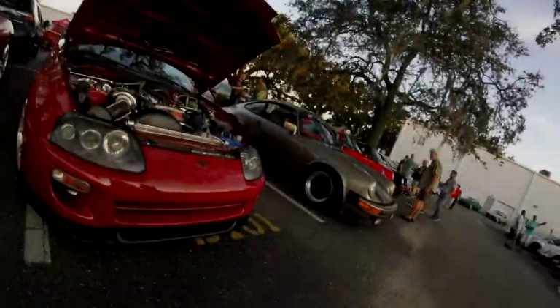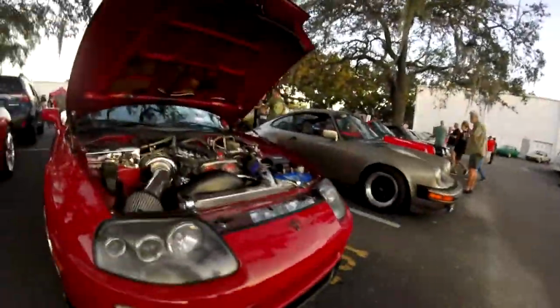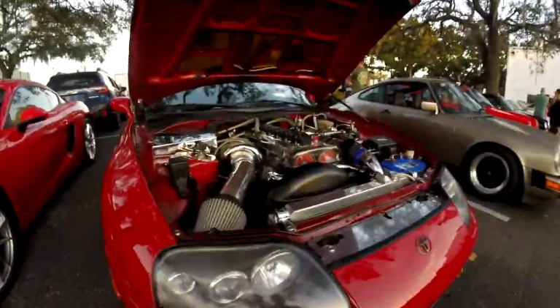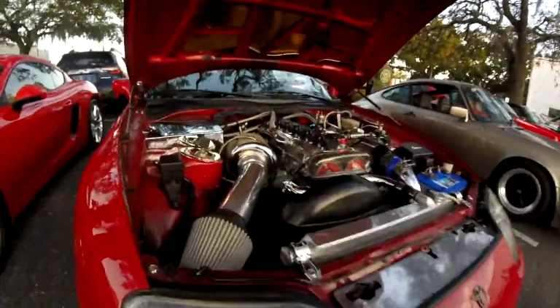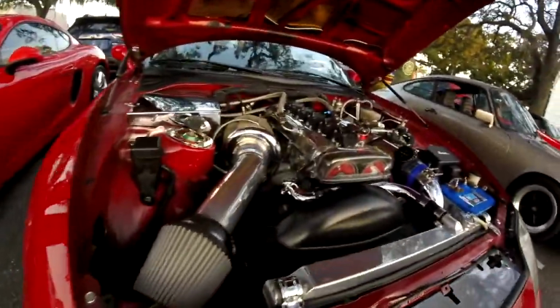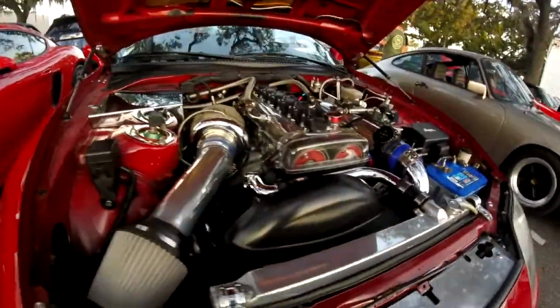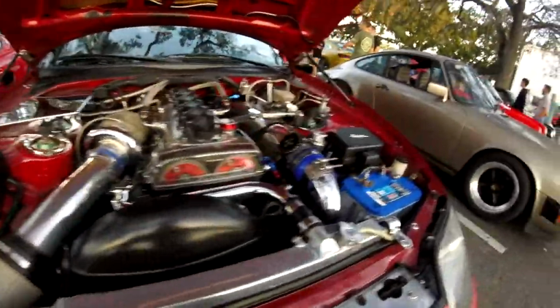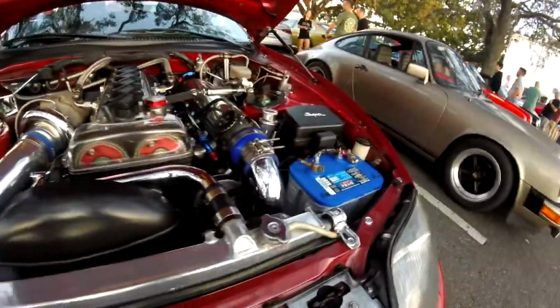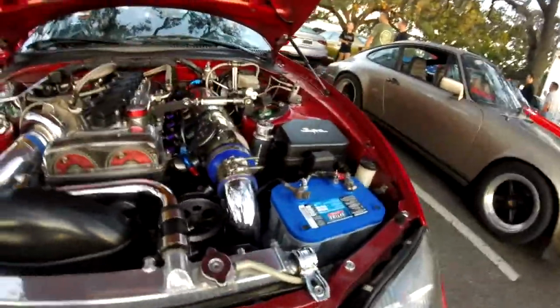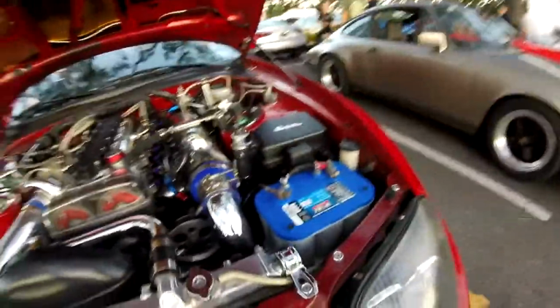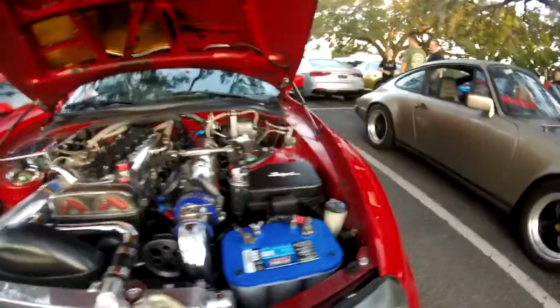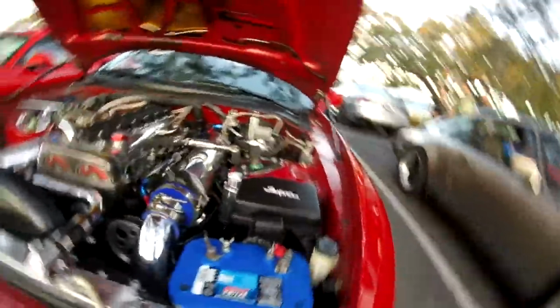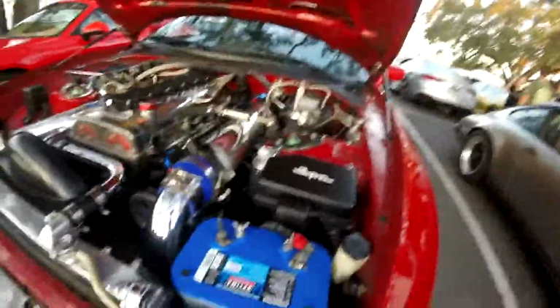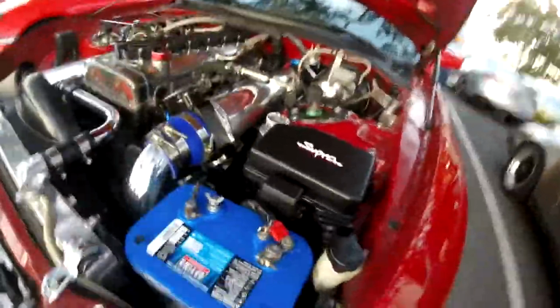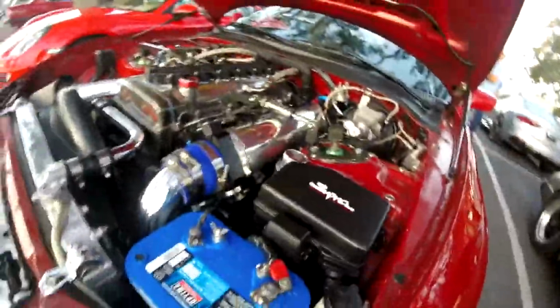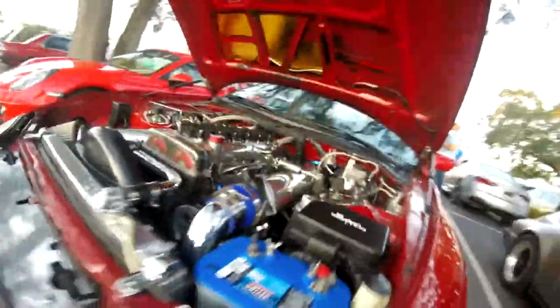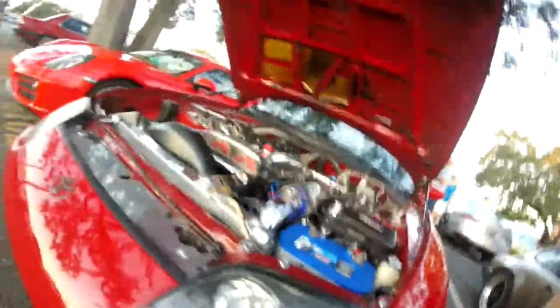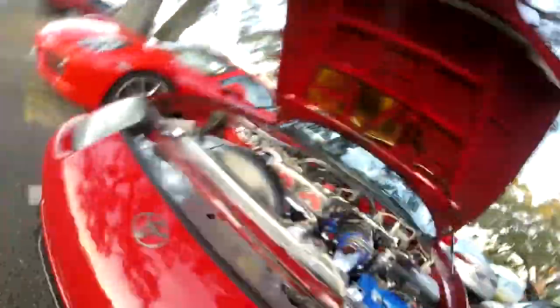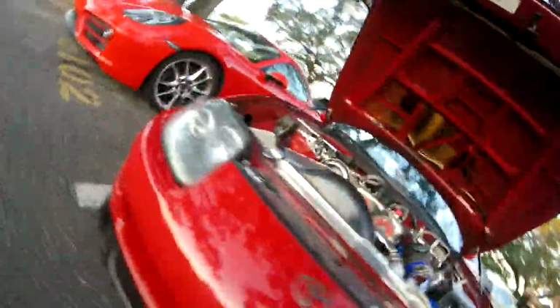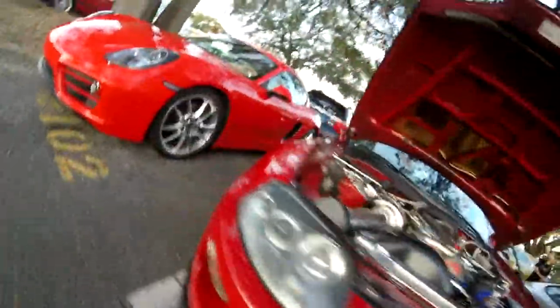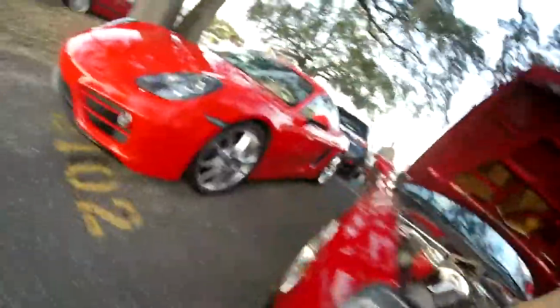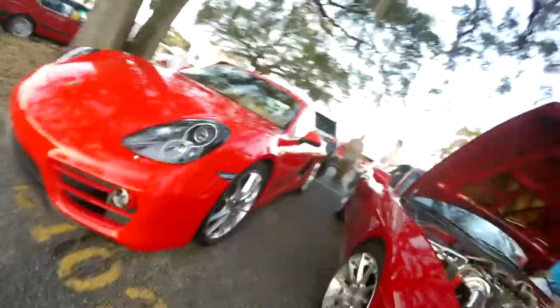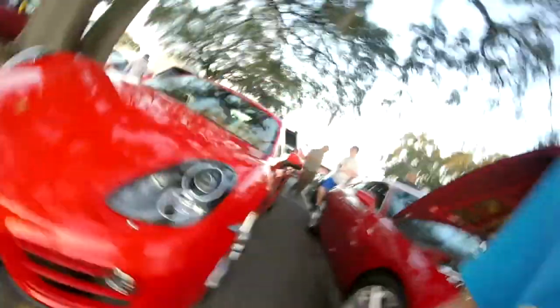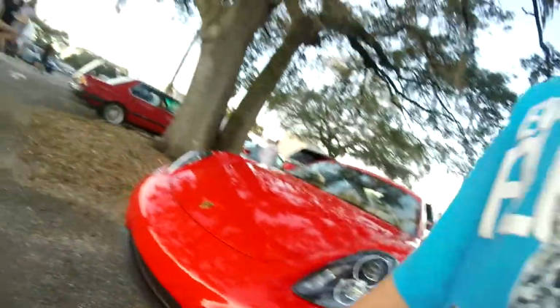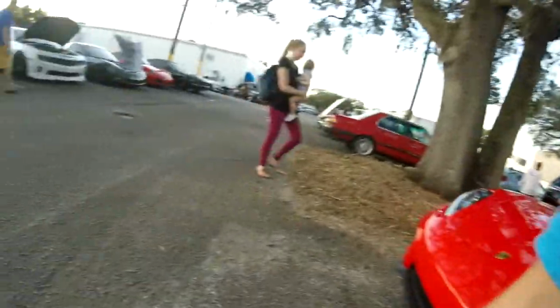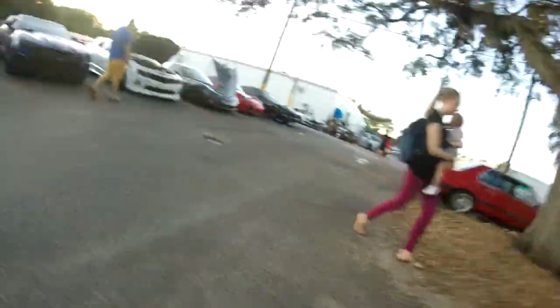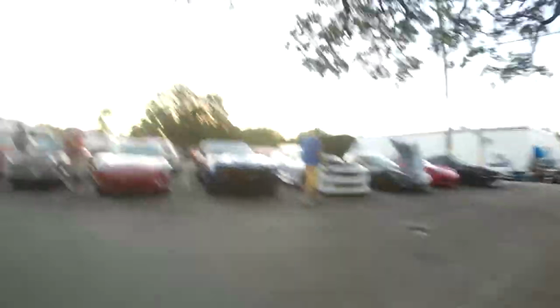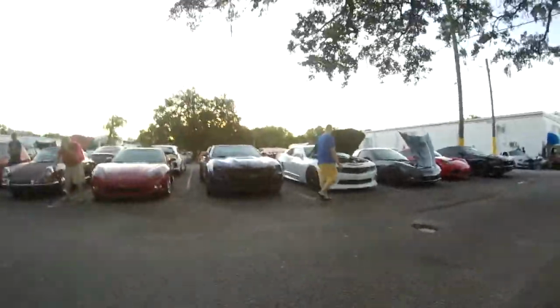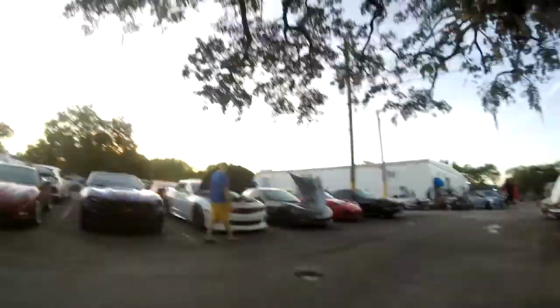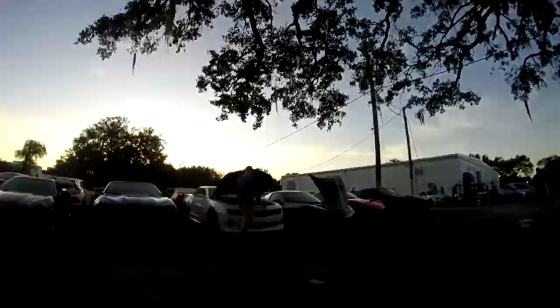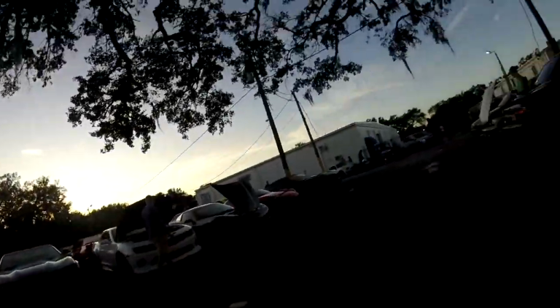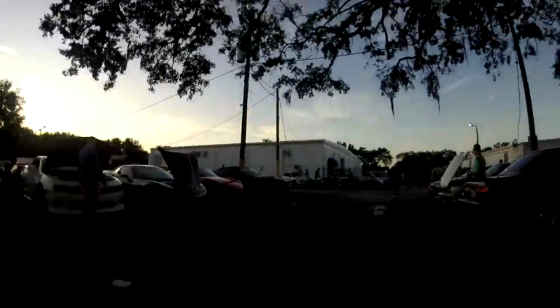Look at this engine, guys. Now this is what I call an engine. Got another Porsche here. Honda Charger. Charger.